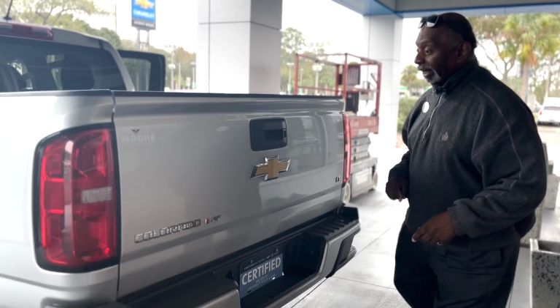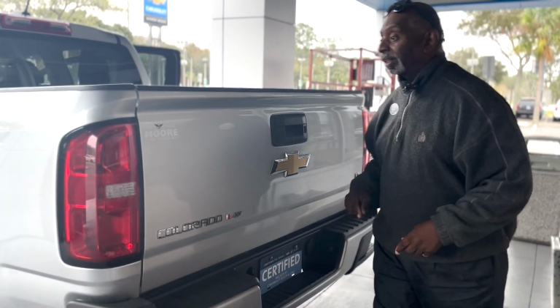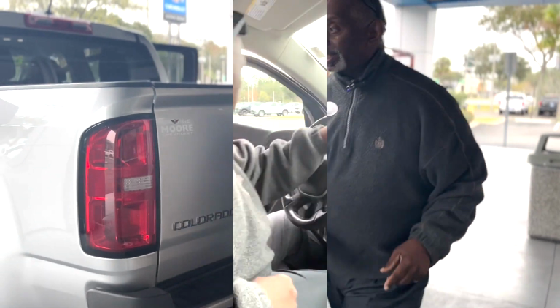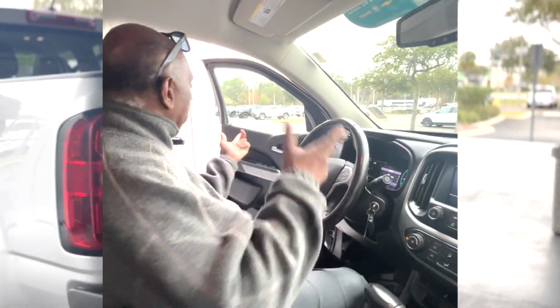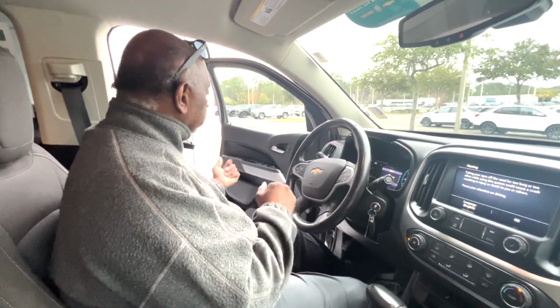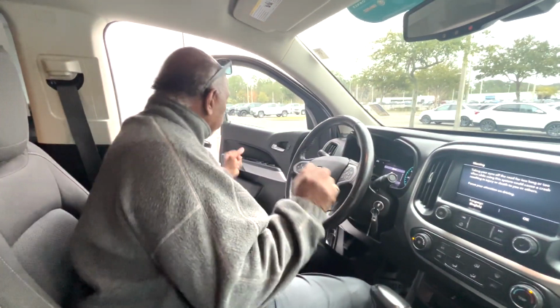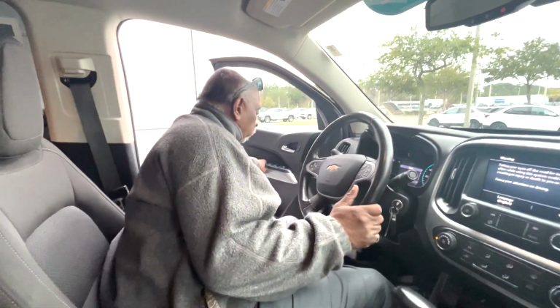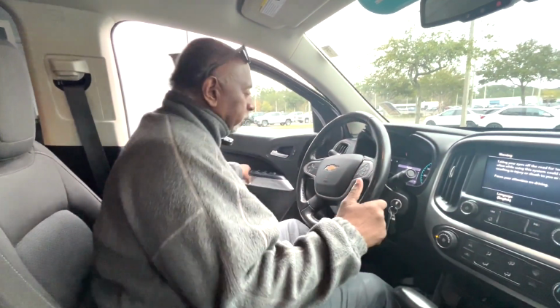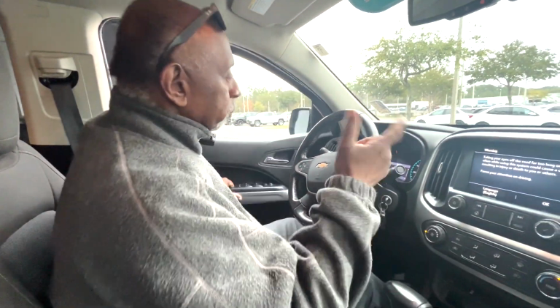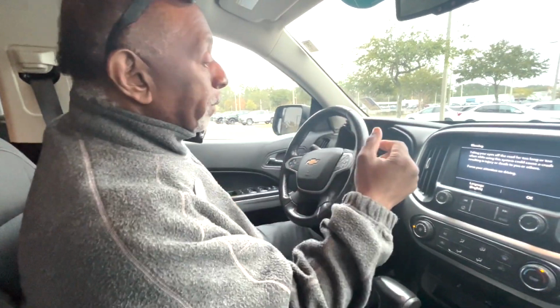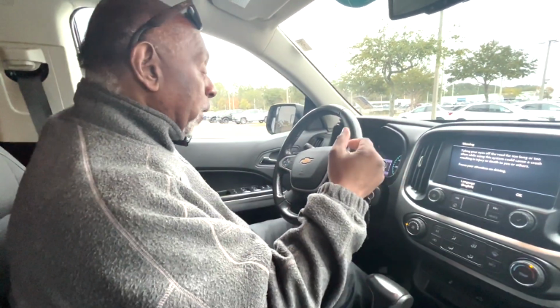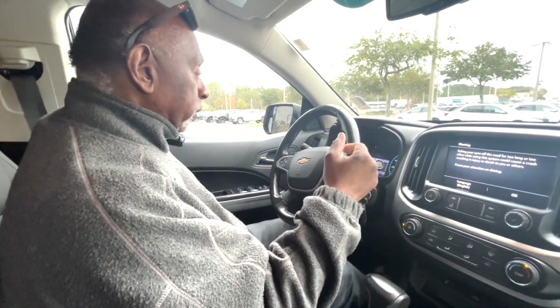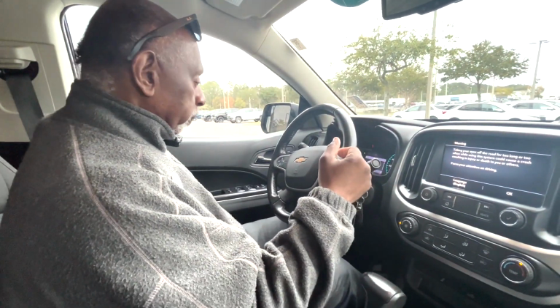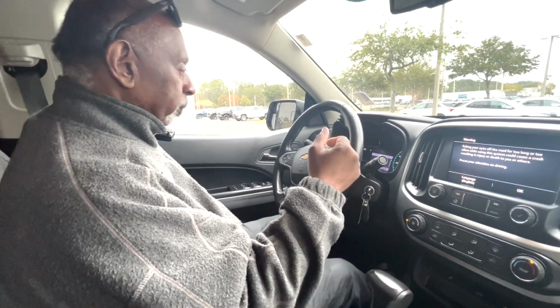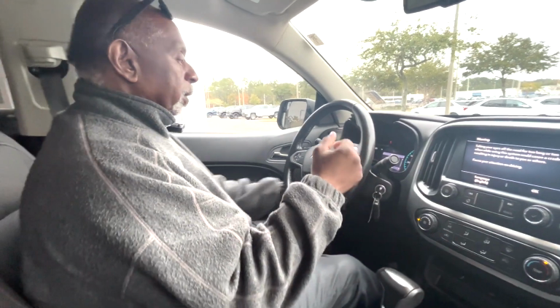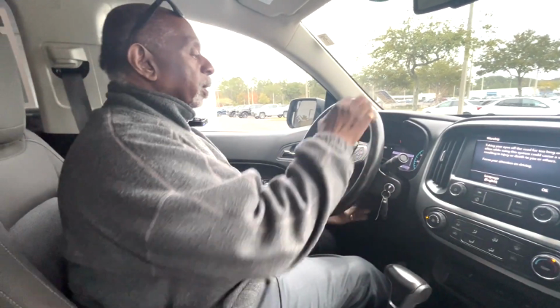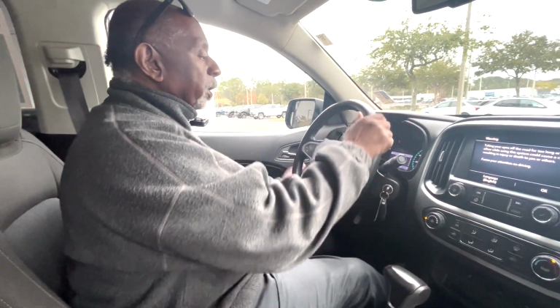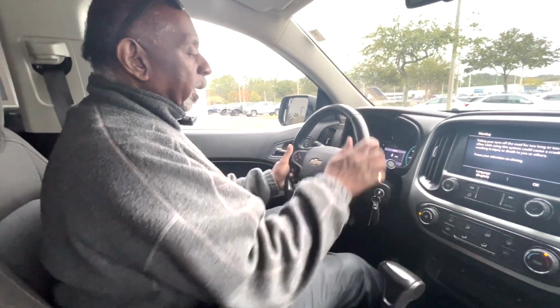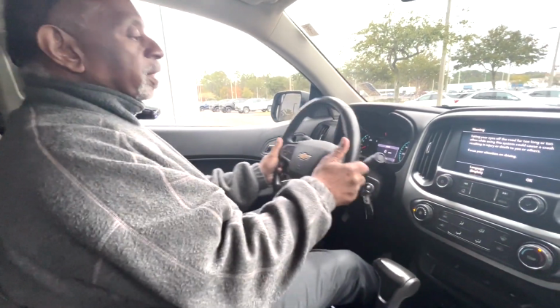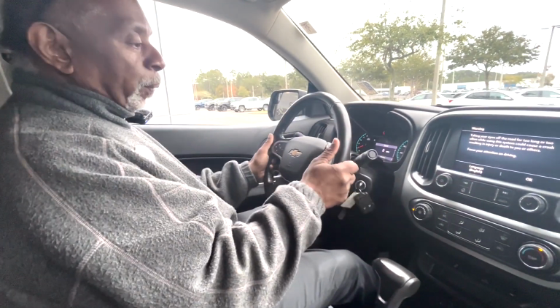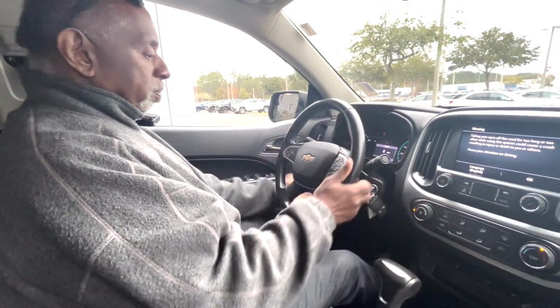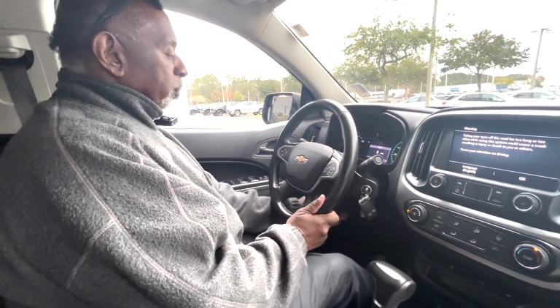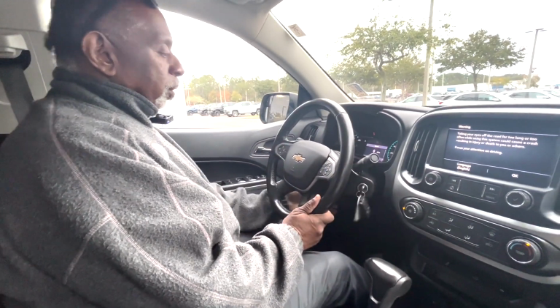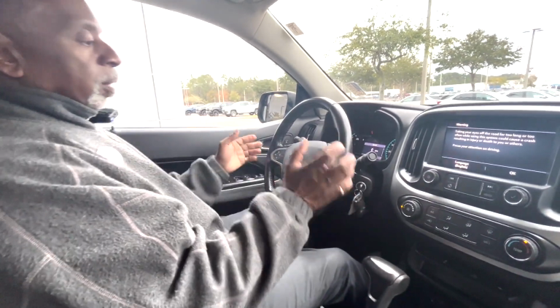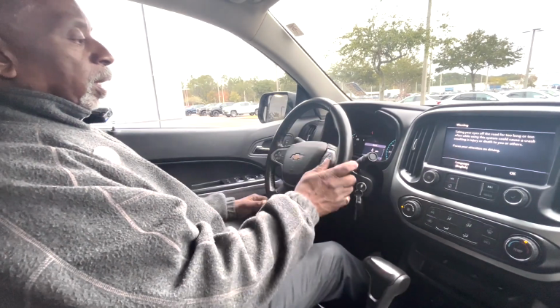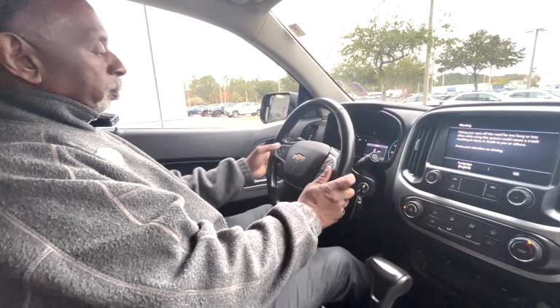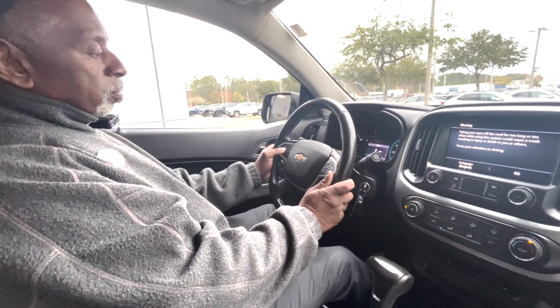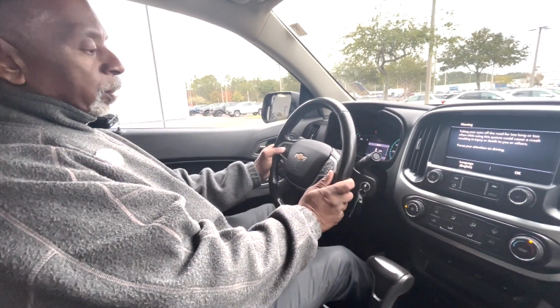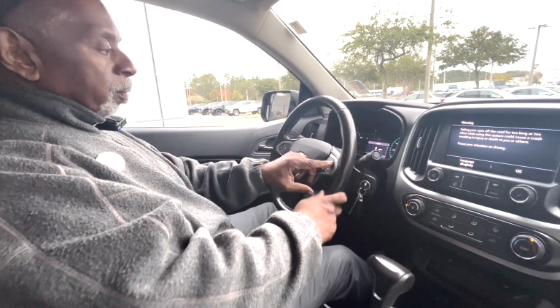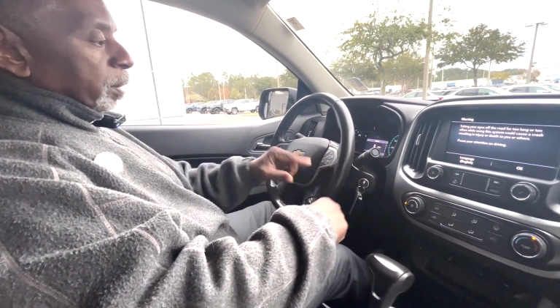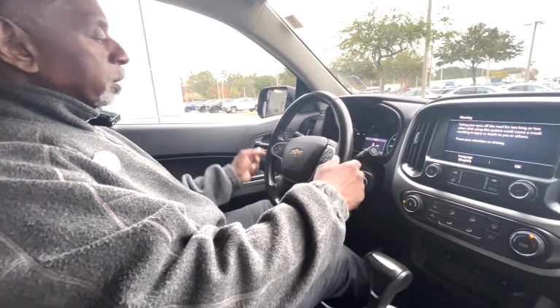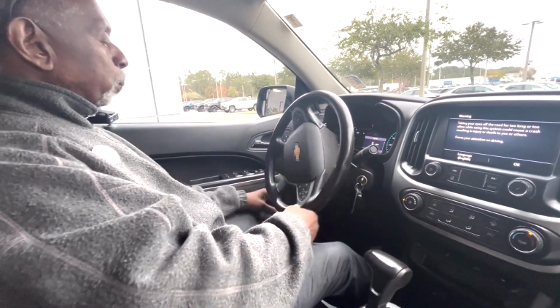Let's take a look on the inside. Power windows, power mirrors, power door locks, power driver's seat. Tilt and telescopic steering wheel, cruise control, and your menu system is here as well.